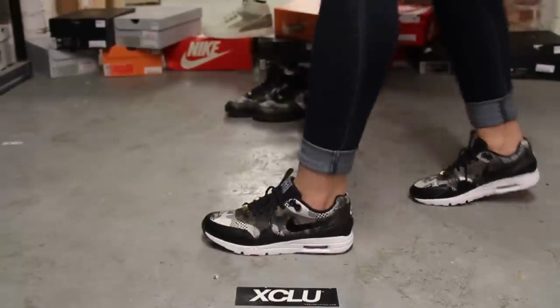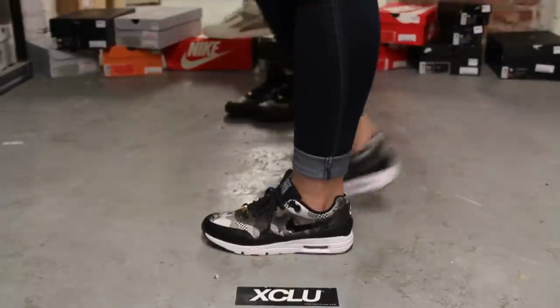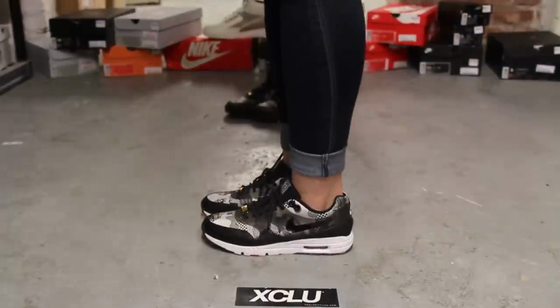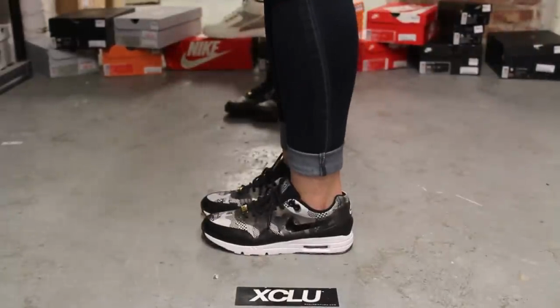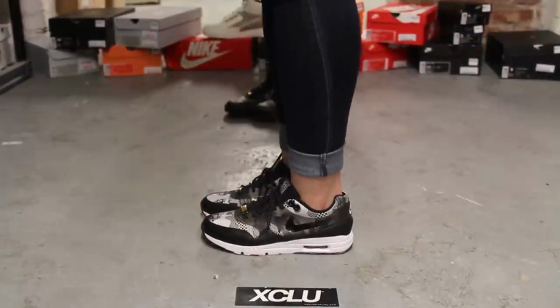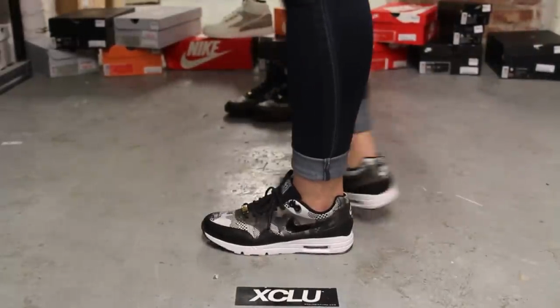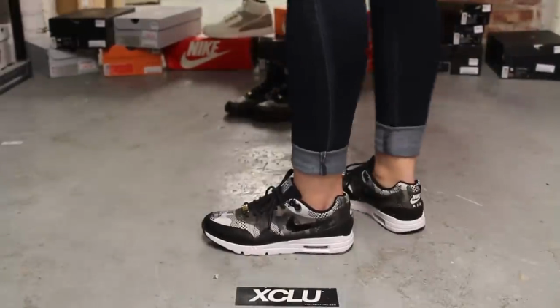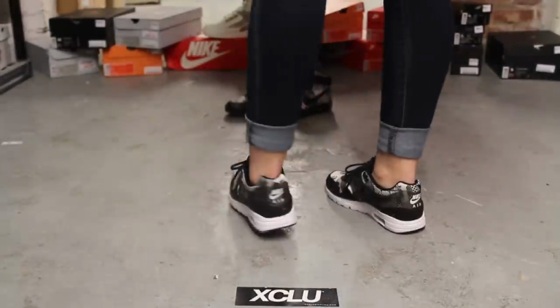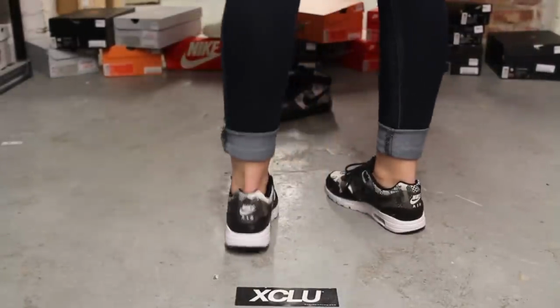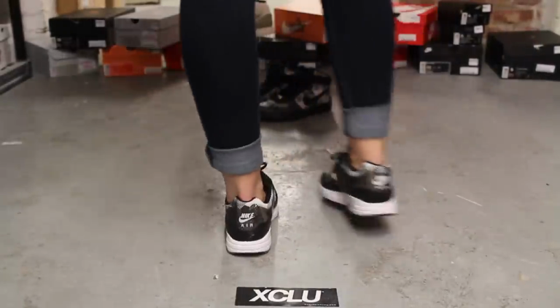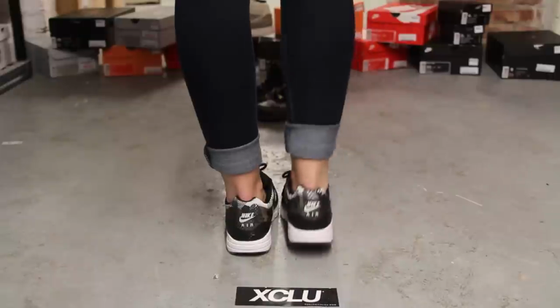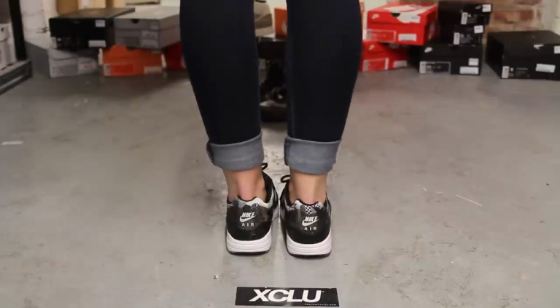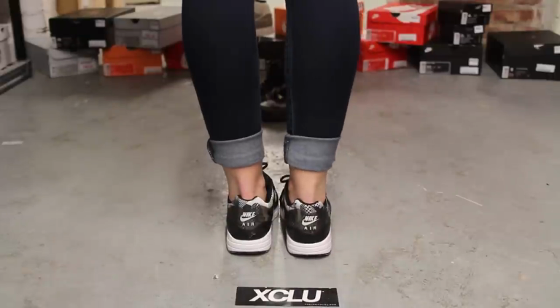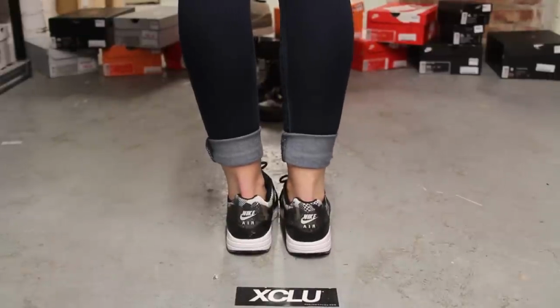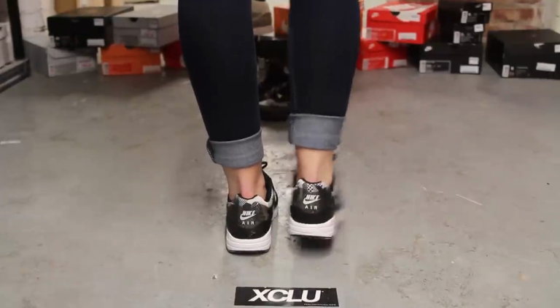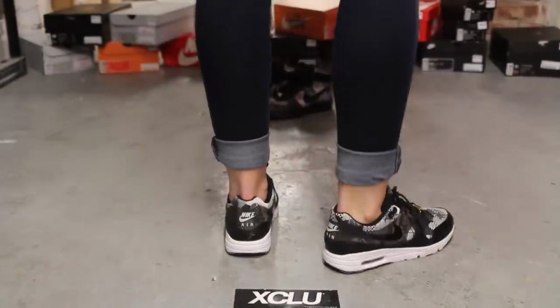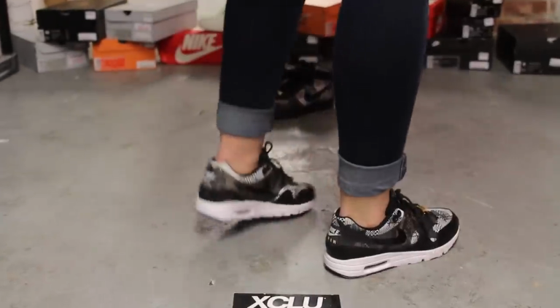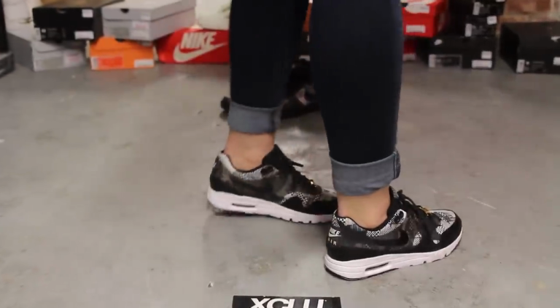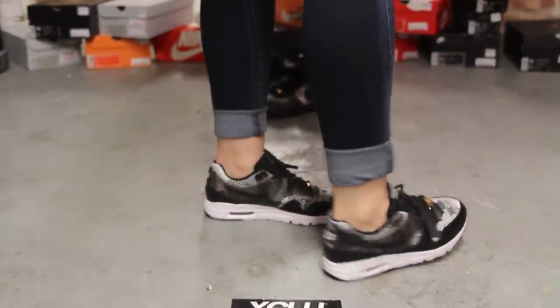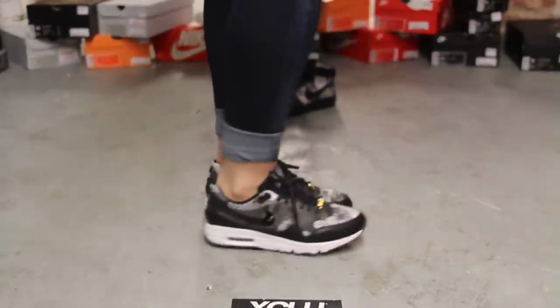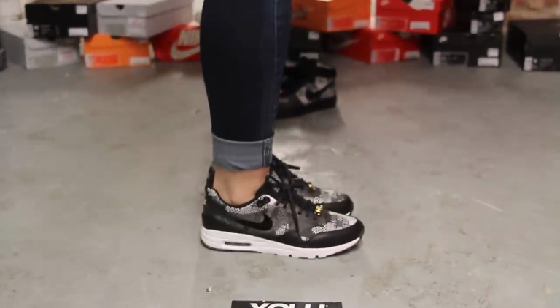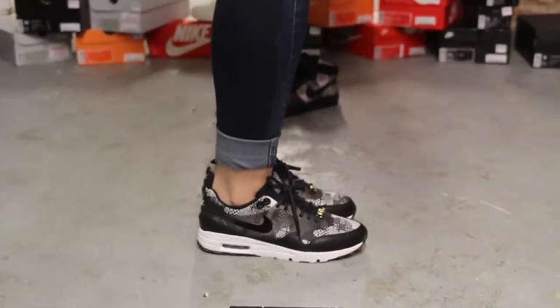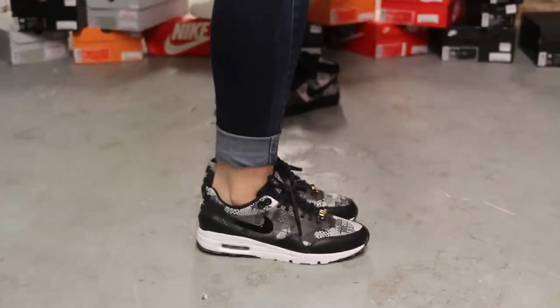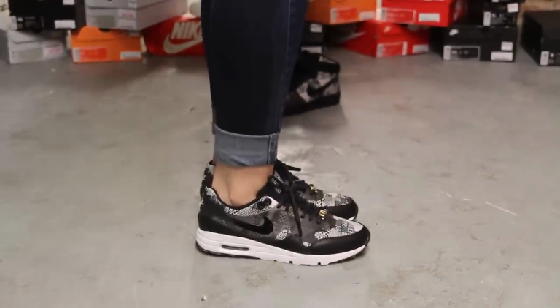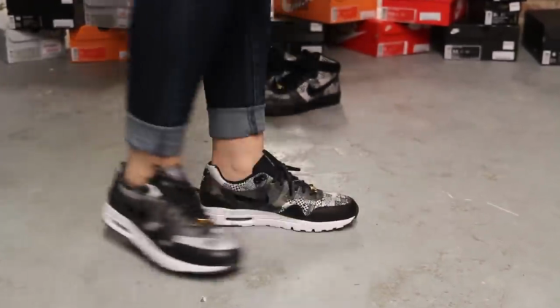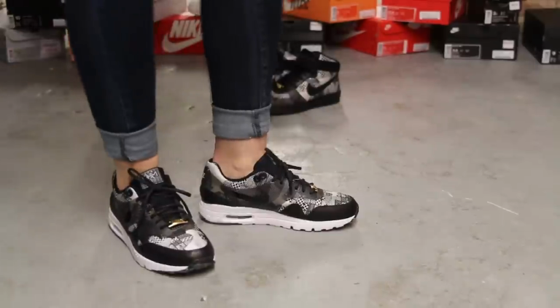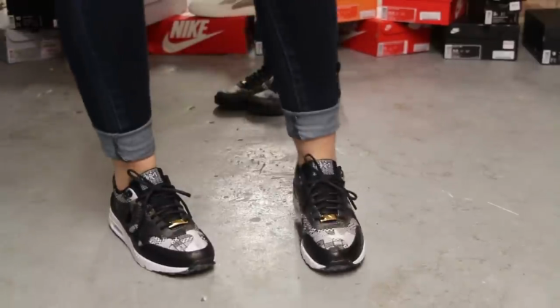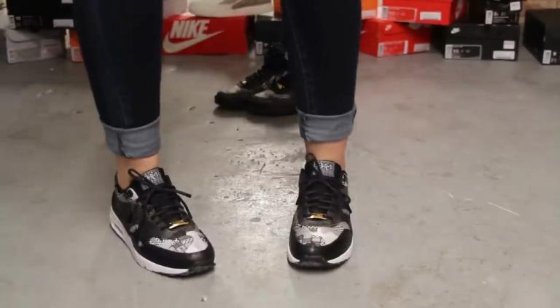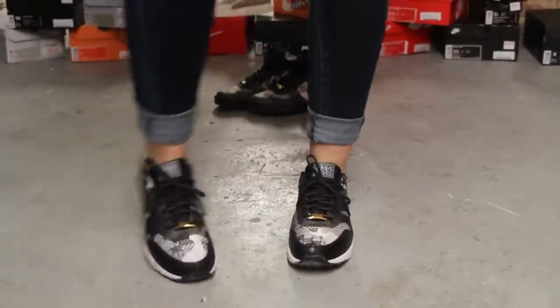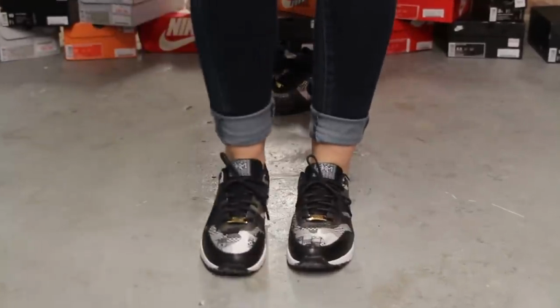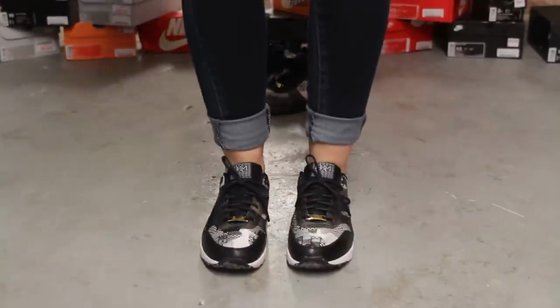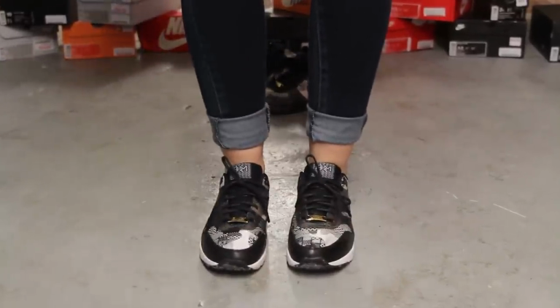Alright ladies, so this is what the Air Max 1 Ultra BHM's look like on feet. We did do an unboxing video to this shoe, so if you haven't checked it out, you can go check it out first. And we are filming in HD, so switch your settings to 1080p to get a better look at the shoe.